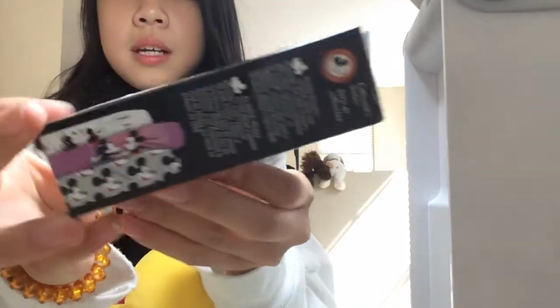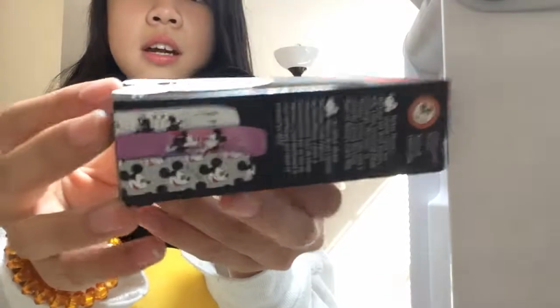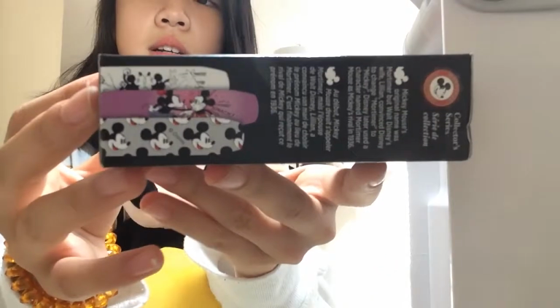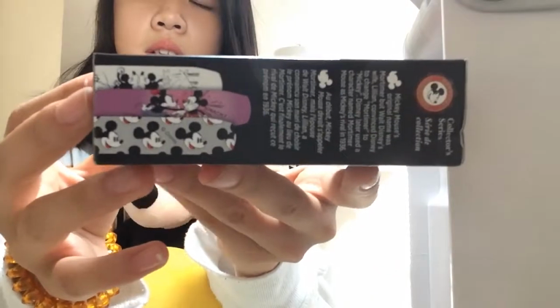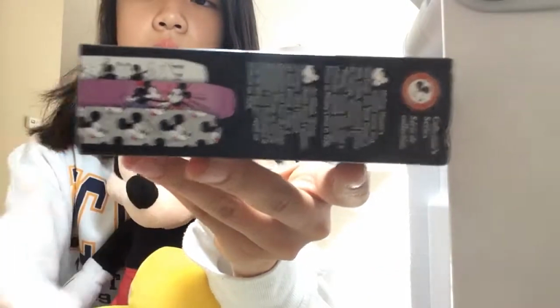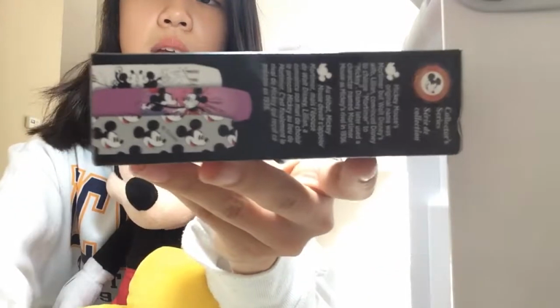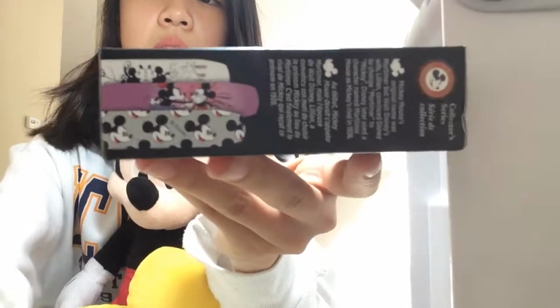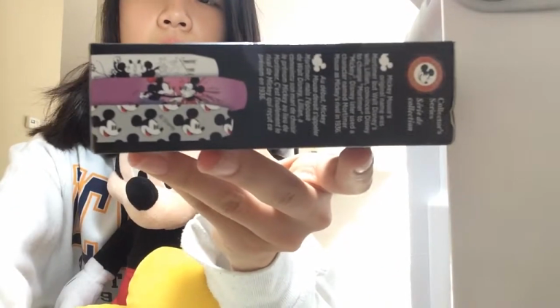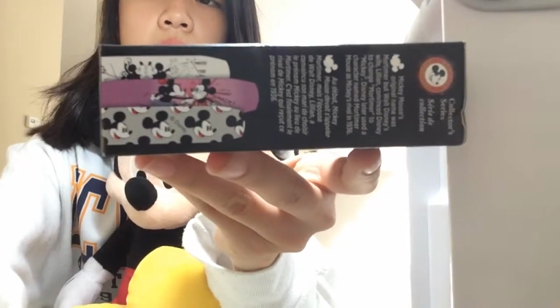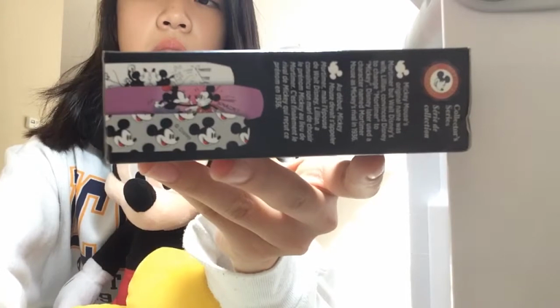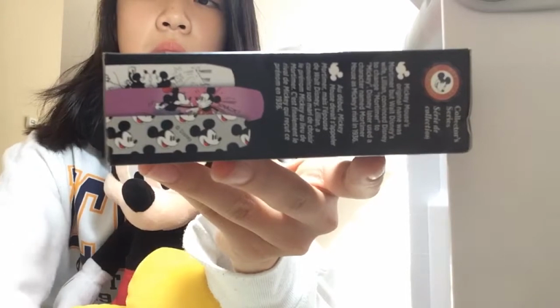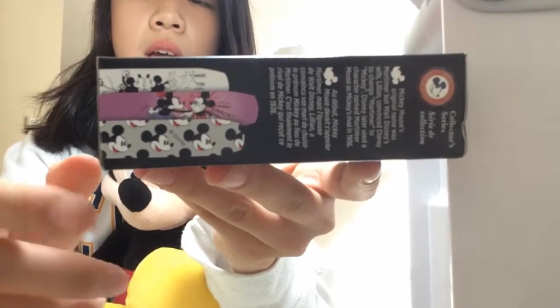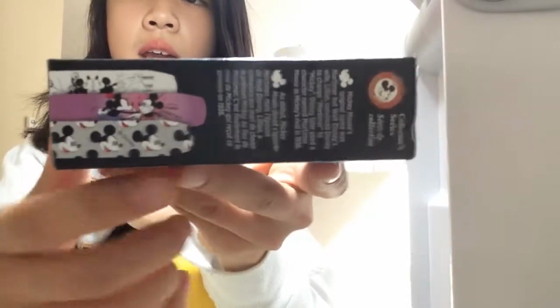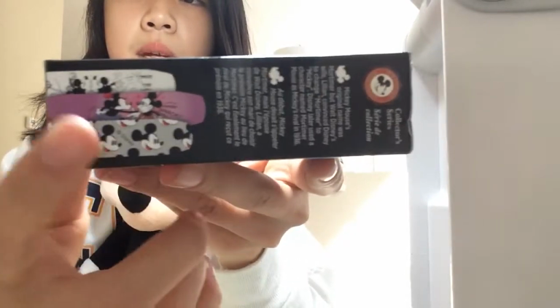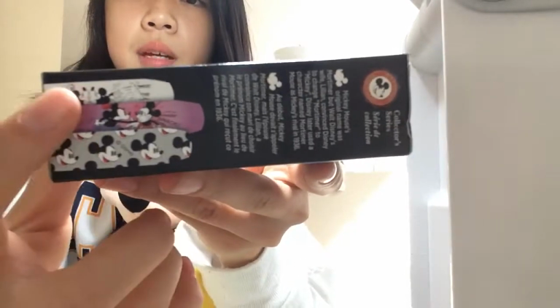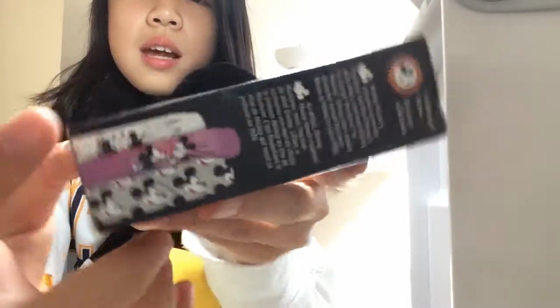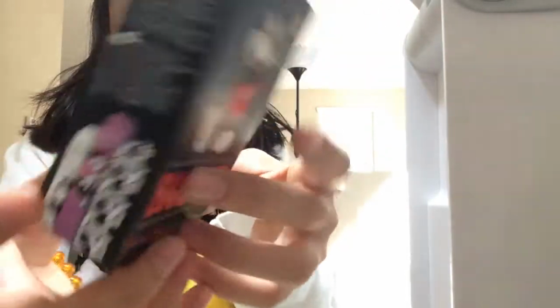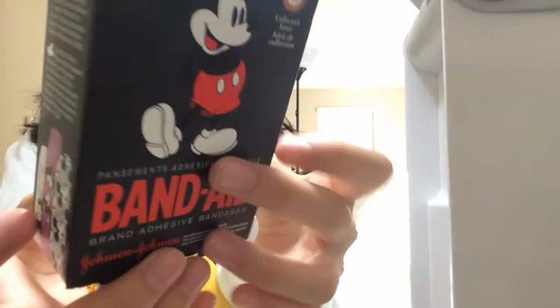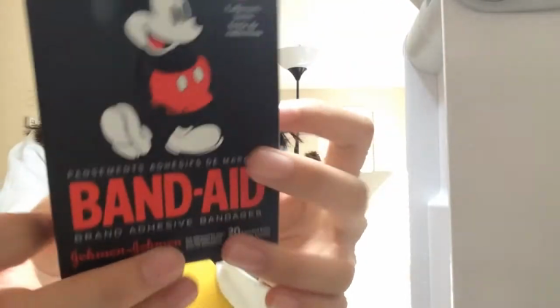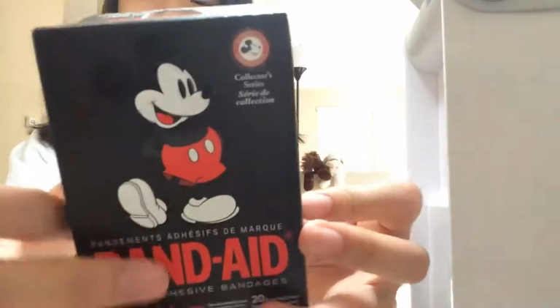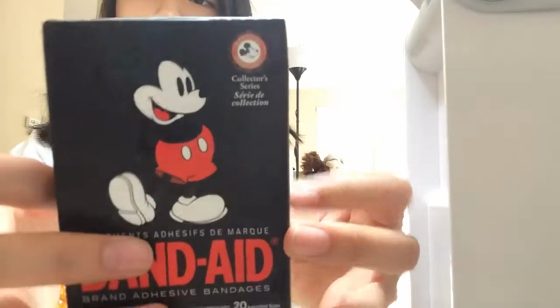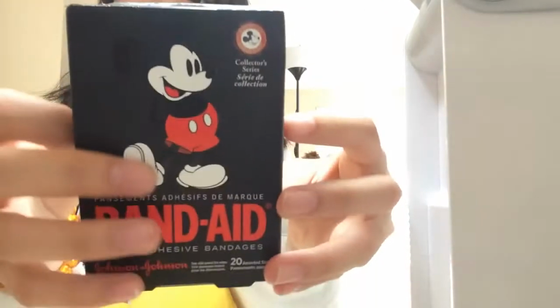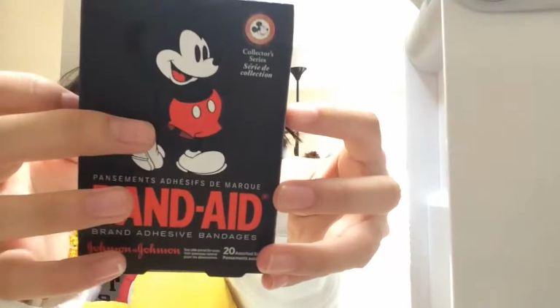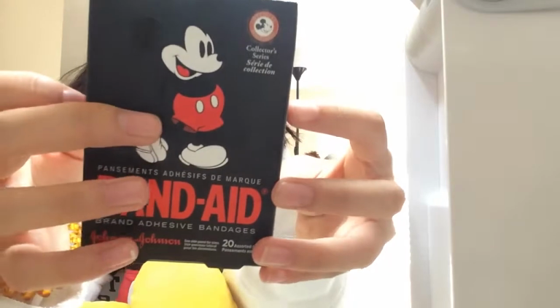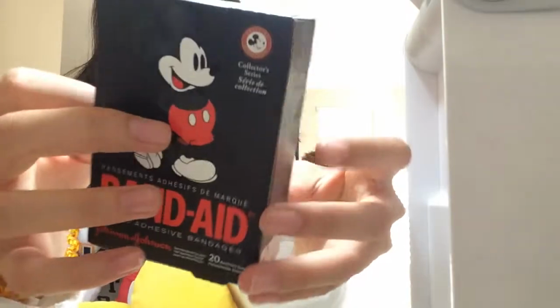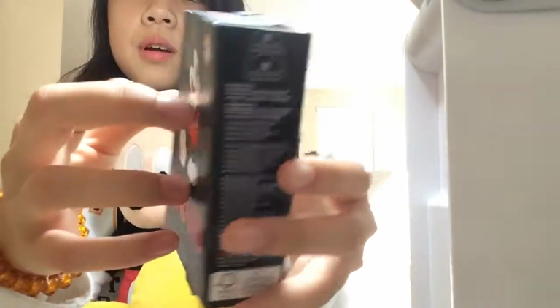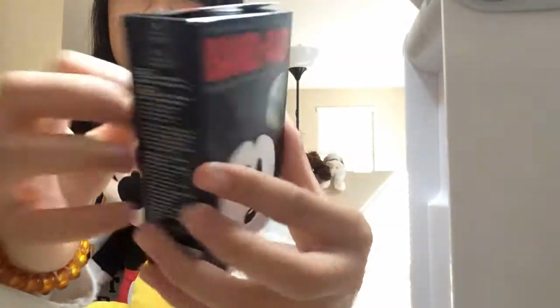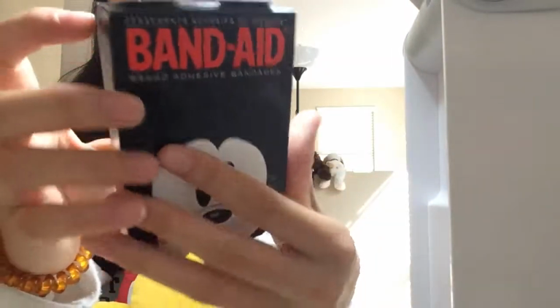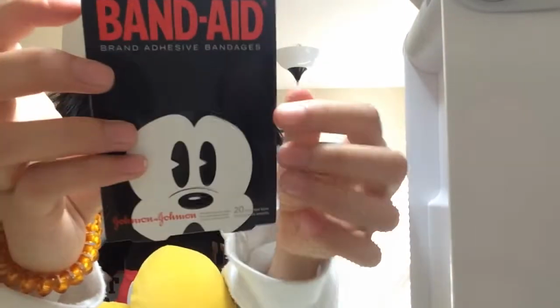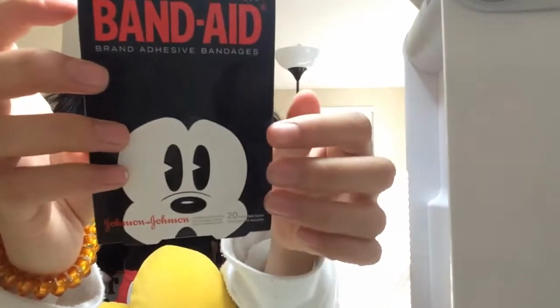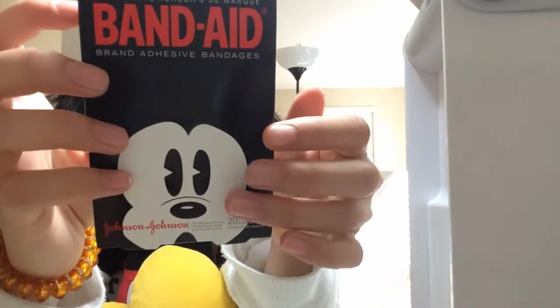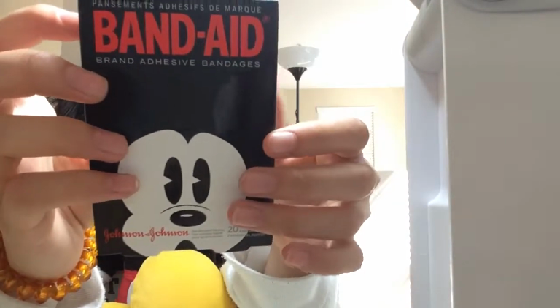There's a sneak peek on the package — there's Mickey, Minnie, Mickey again, and Minnie and Mickey again. There's also Mickey on the front of the package and Mickey at the back.